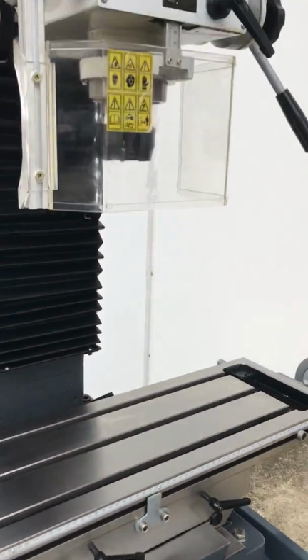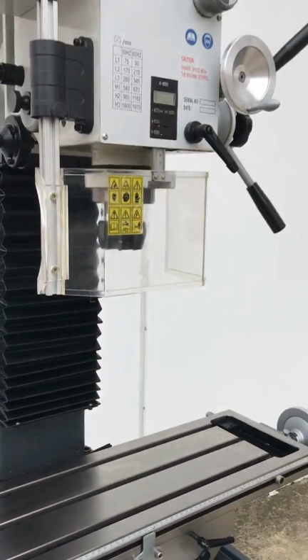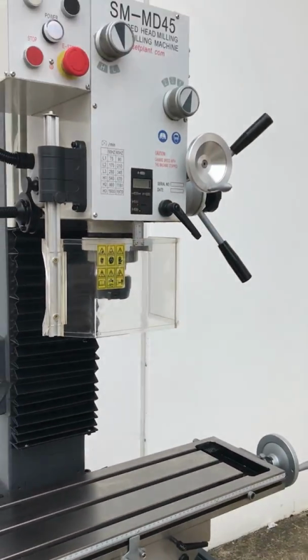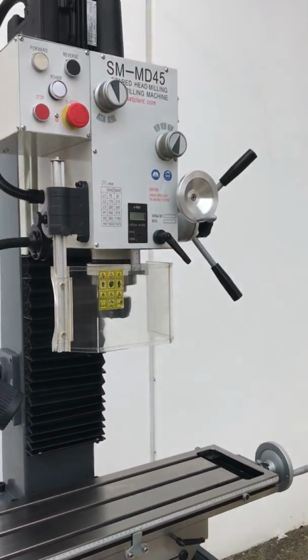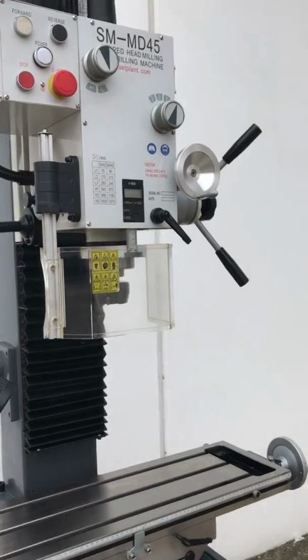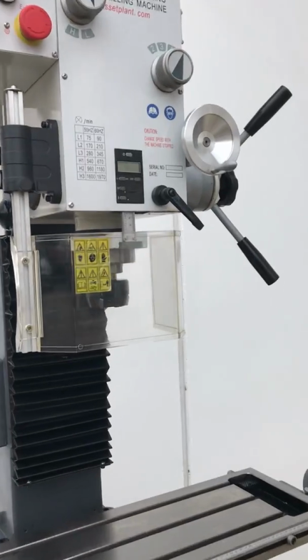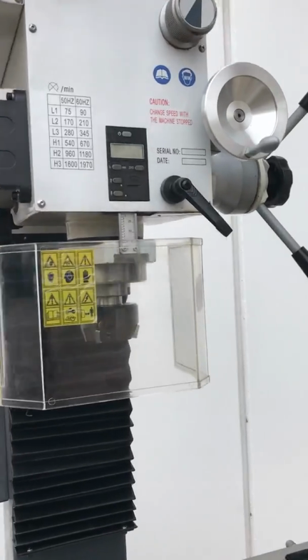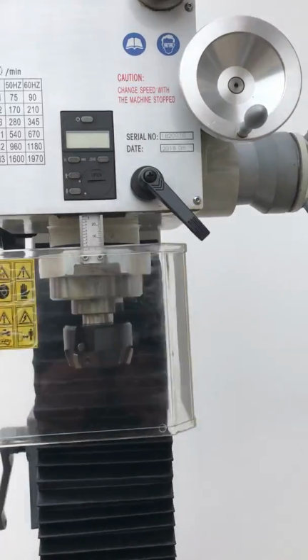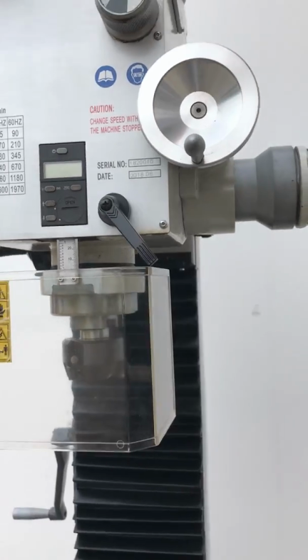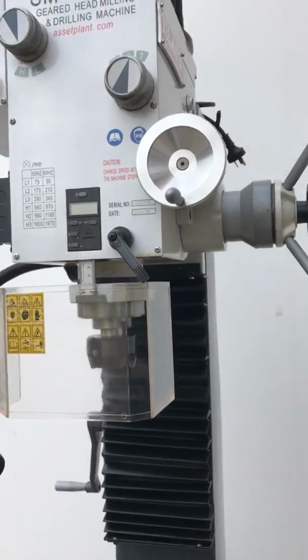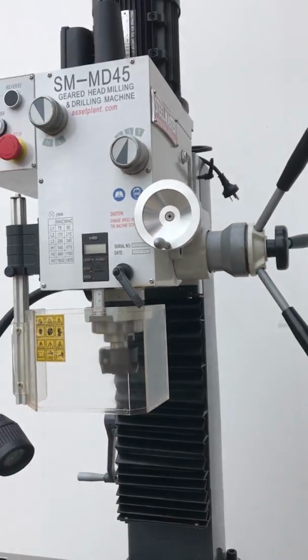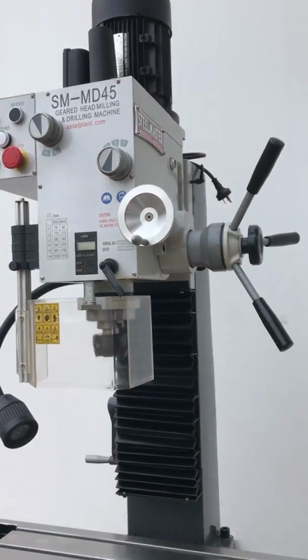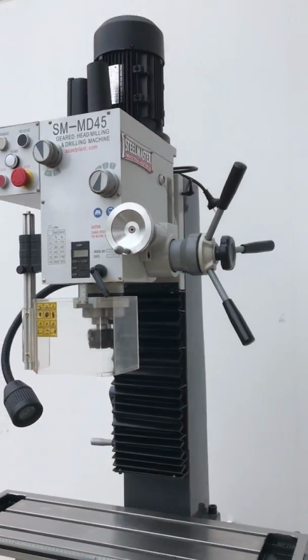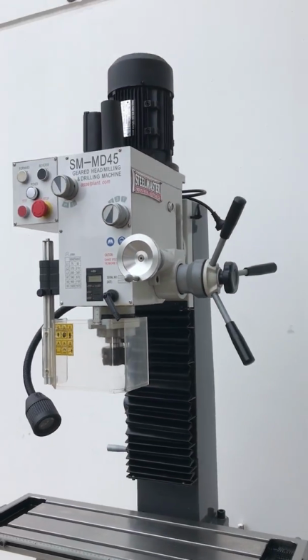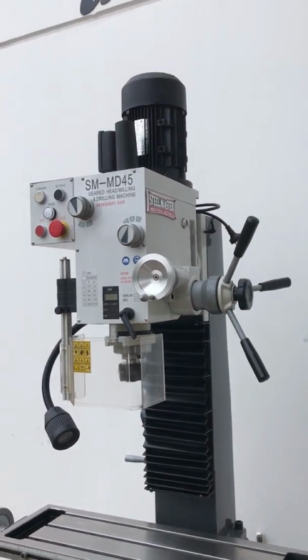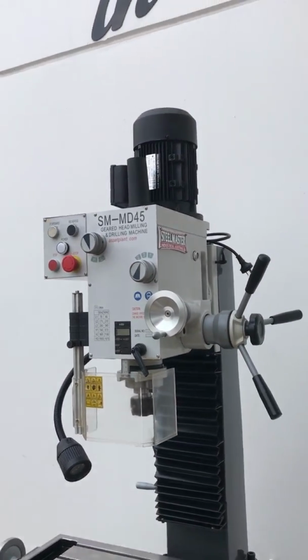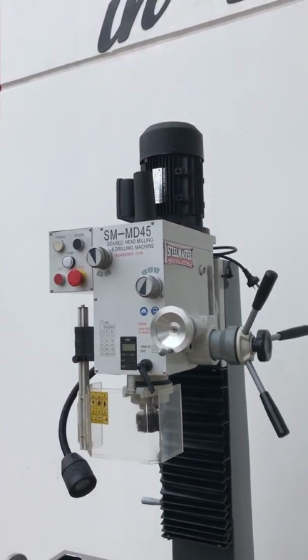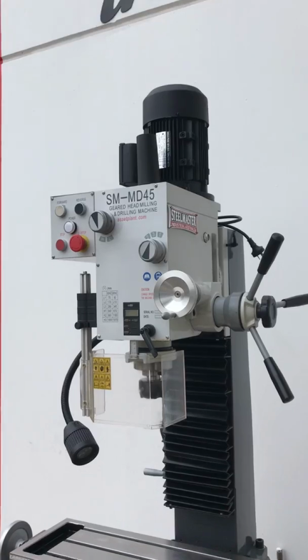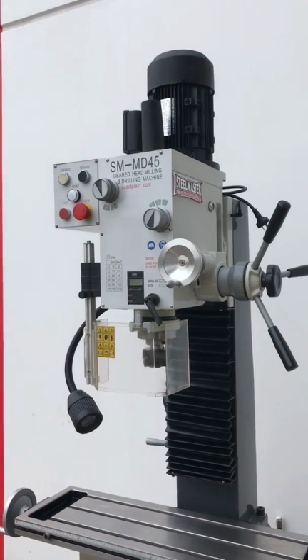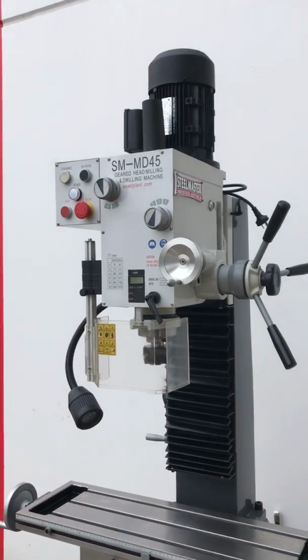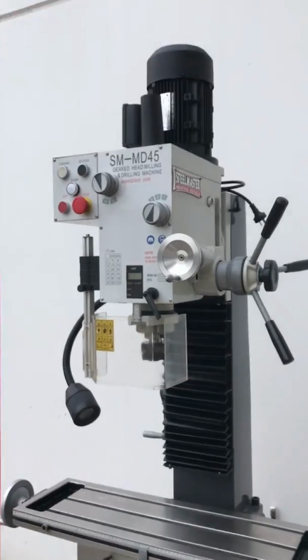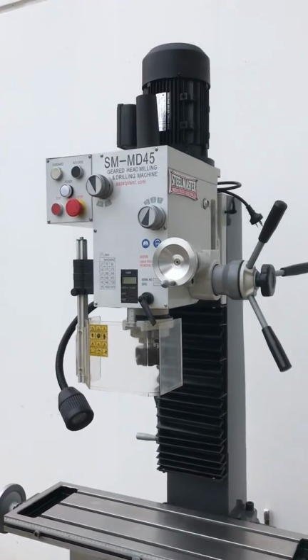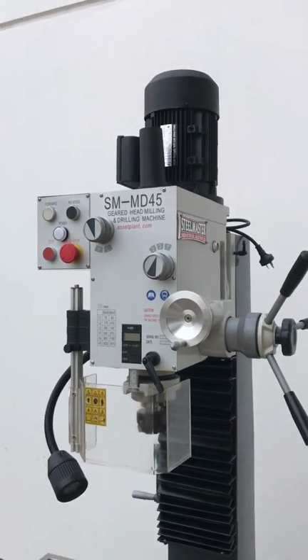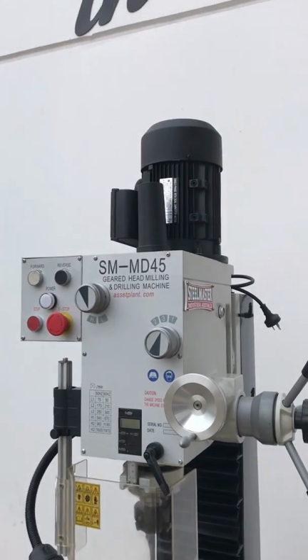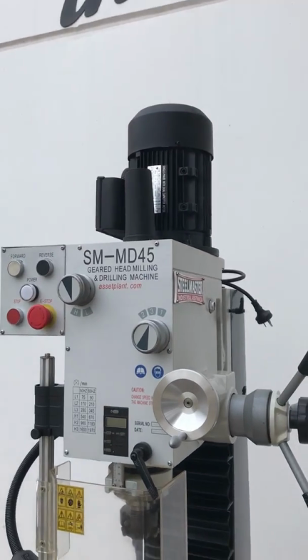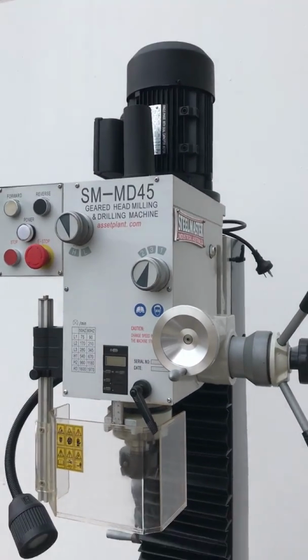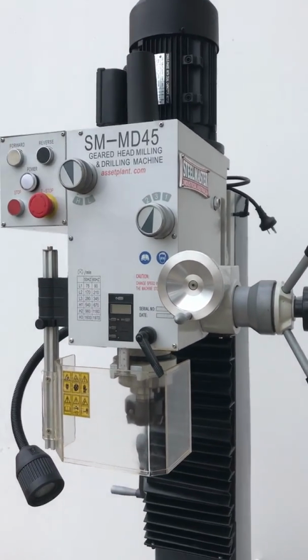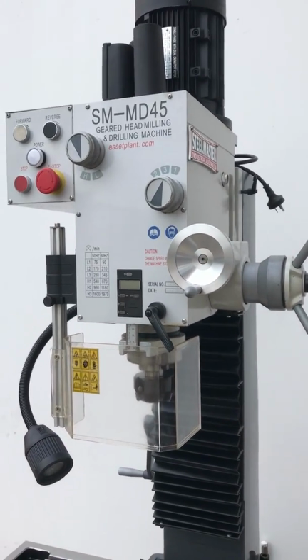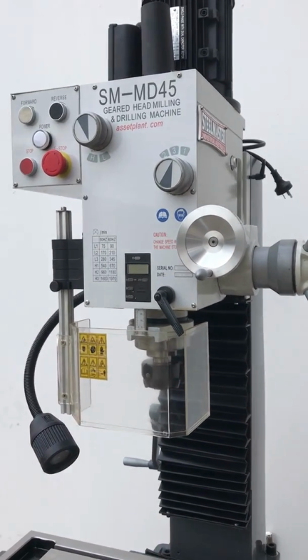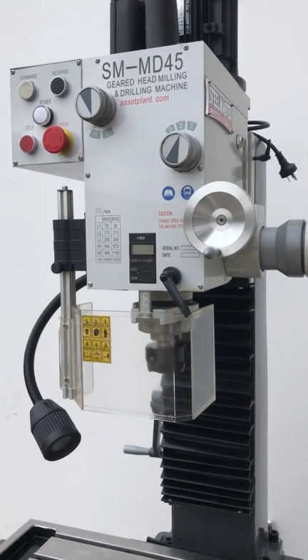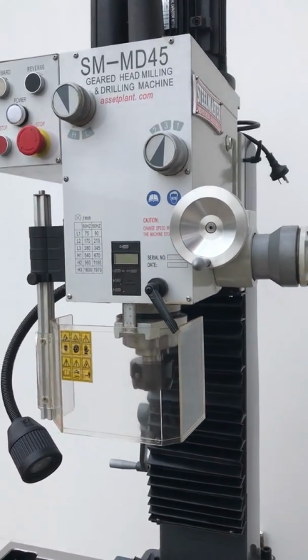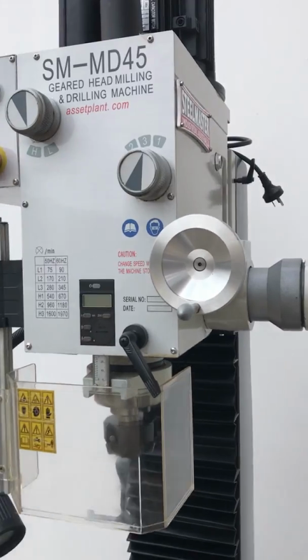An MT4 spindle also offers you a variety of tooling sizes that you can use, including larger cutting heads. It's a drawbar system with an M16 adapter on there as well.